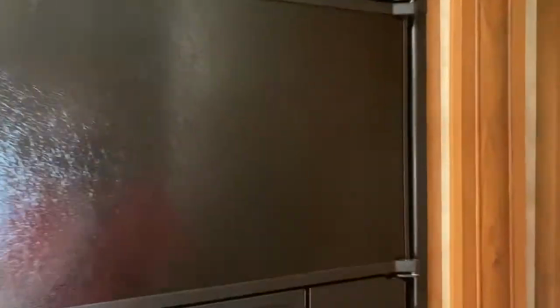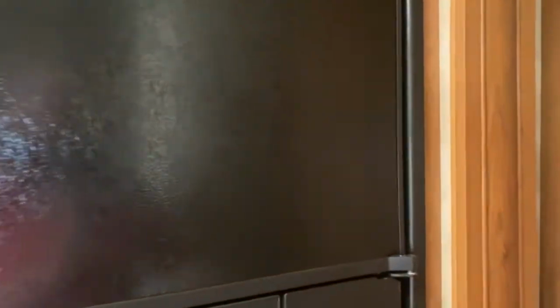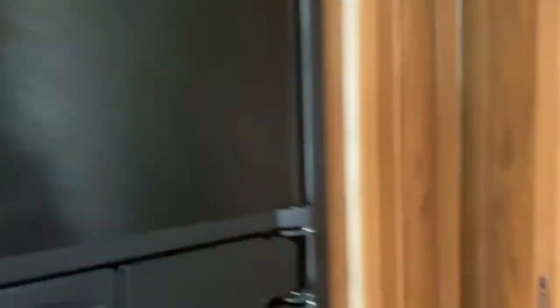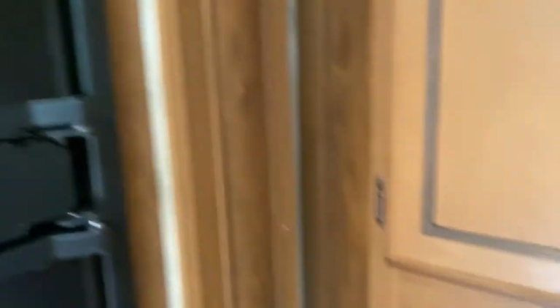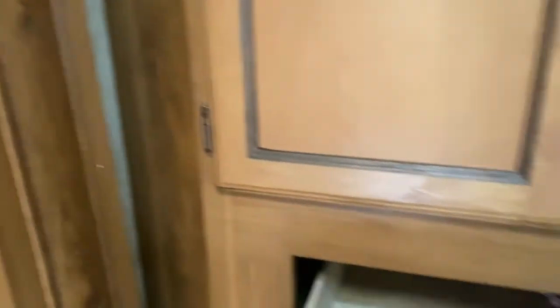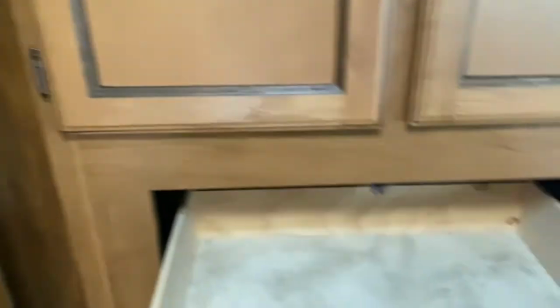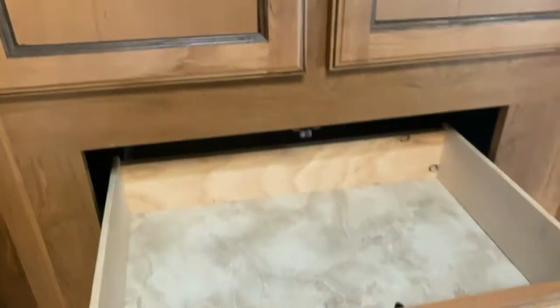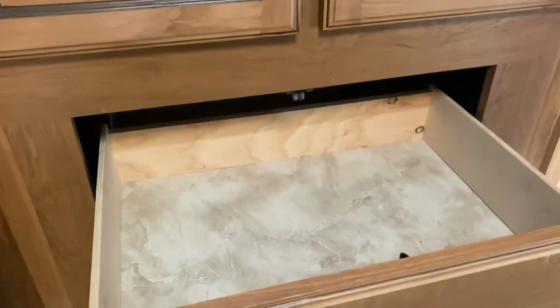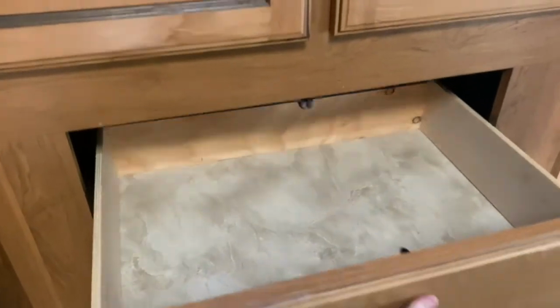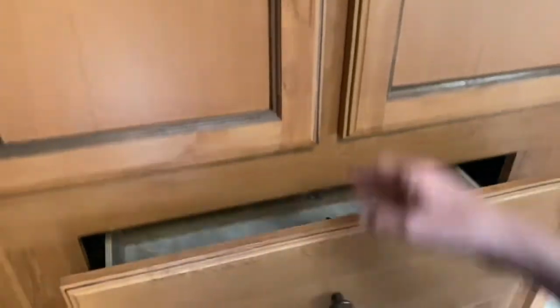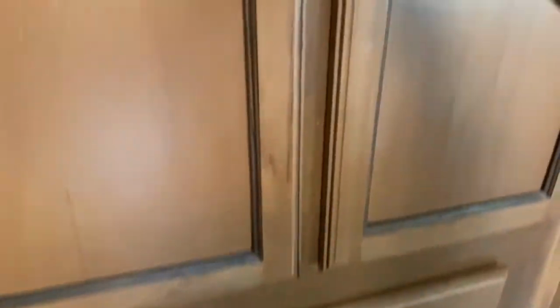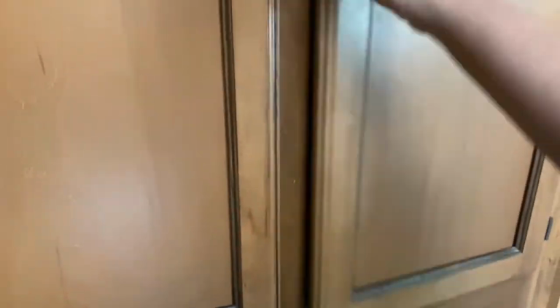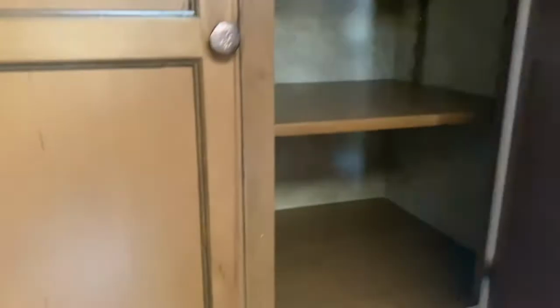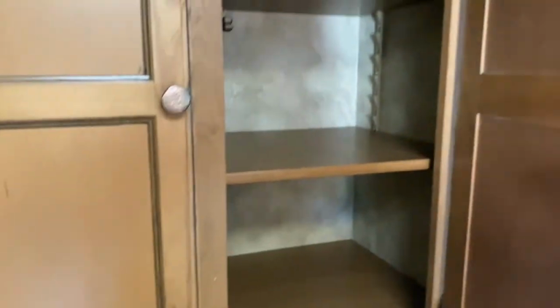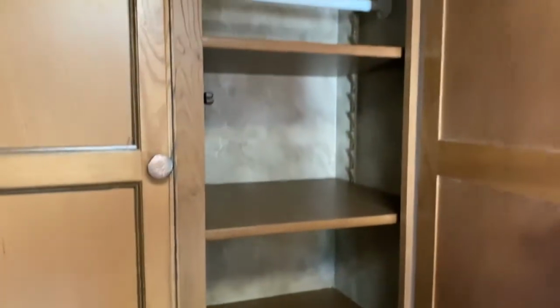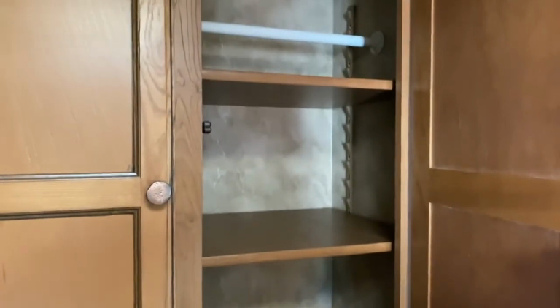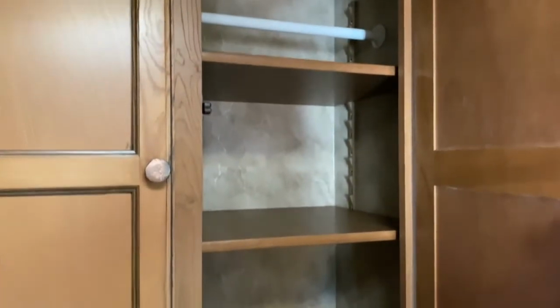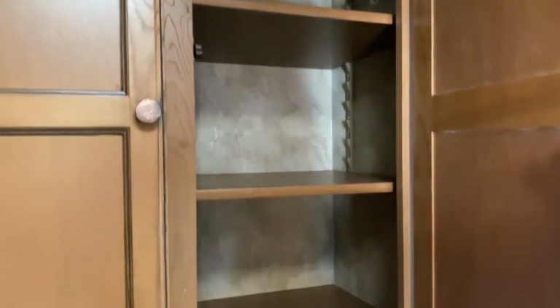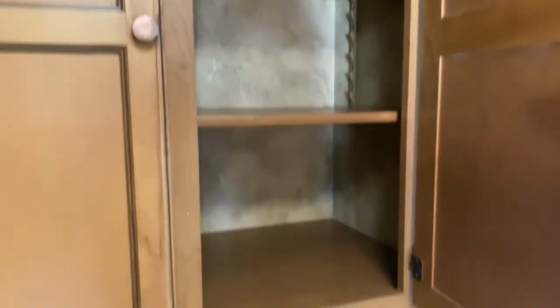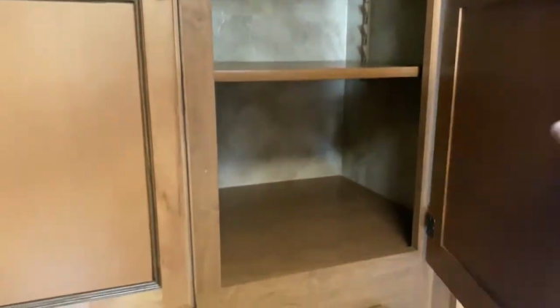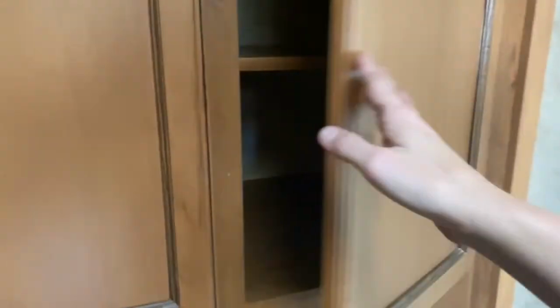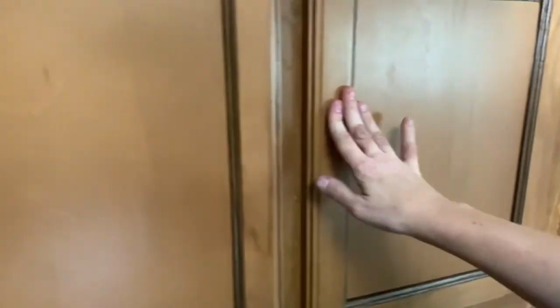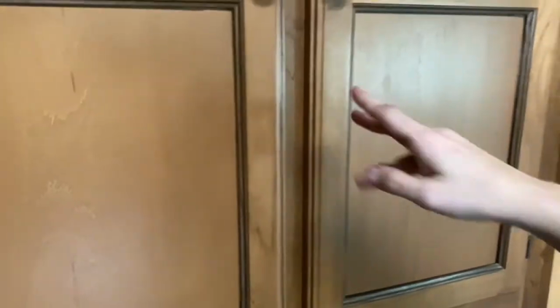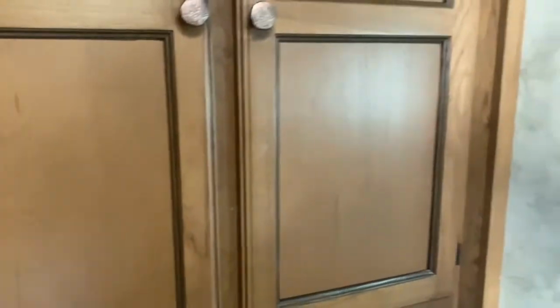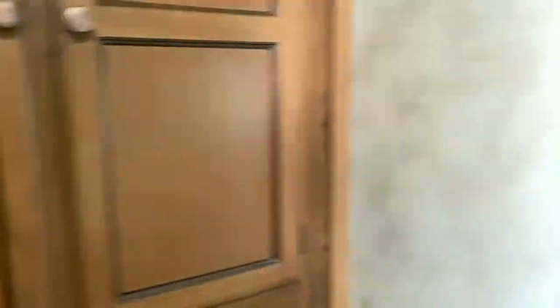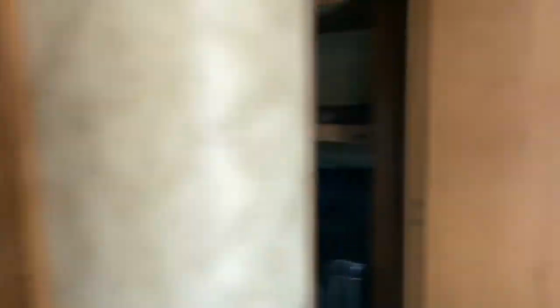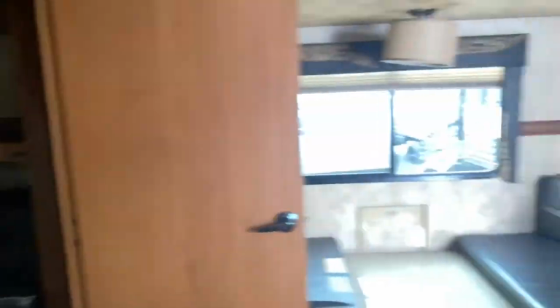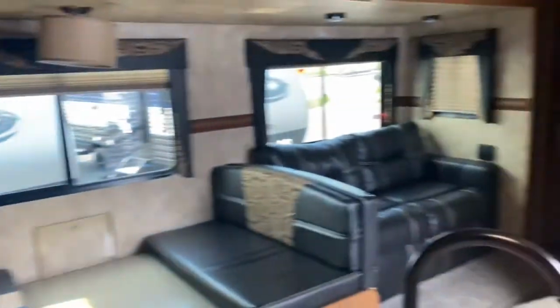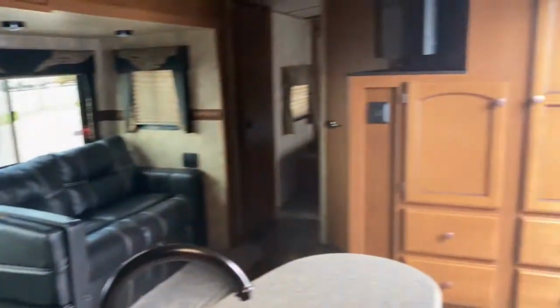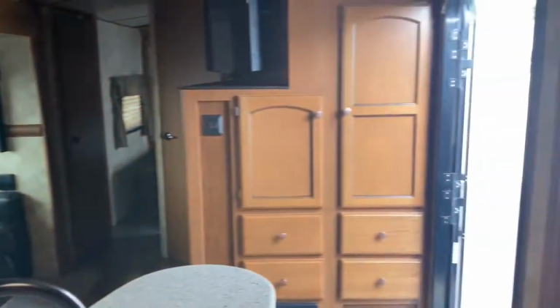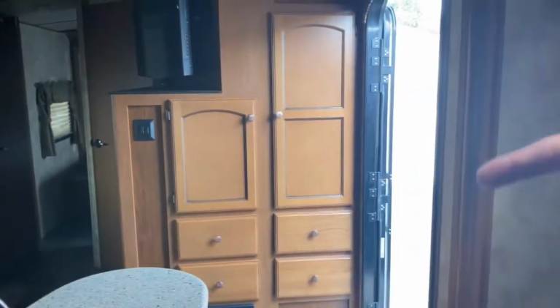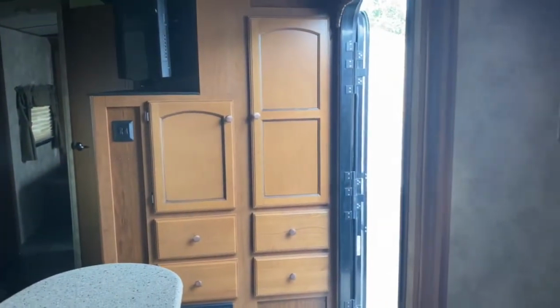Again, this unit comes with tons of storage — just a ridiculous amount. And actually by the door there's even more storage.